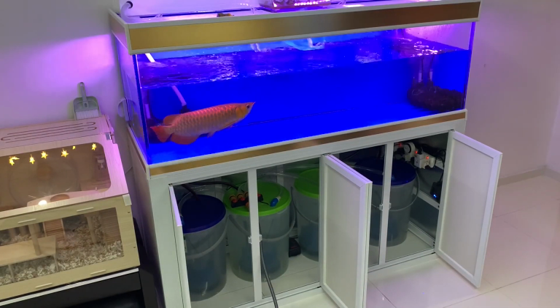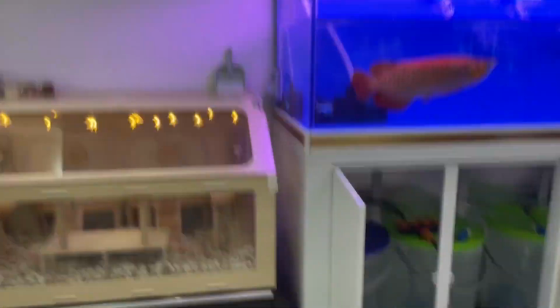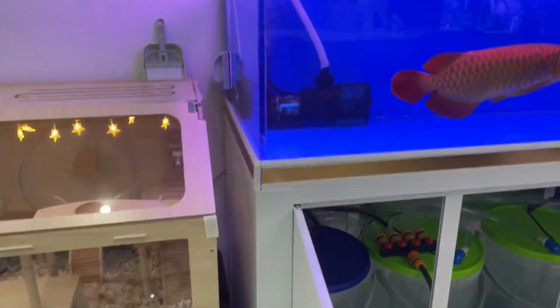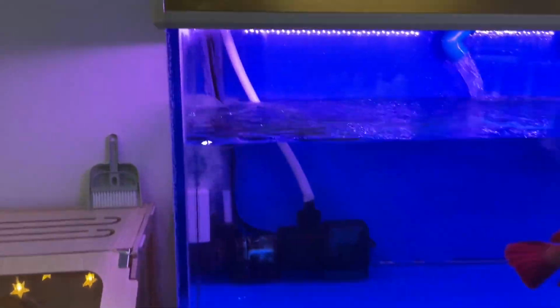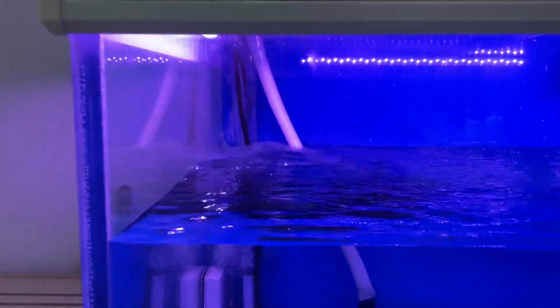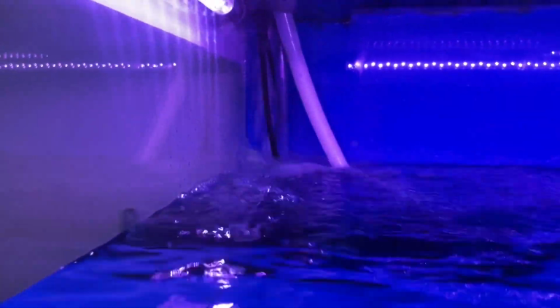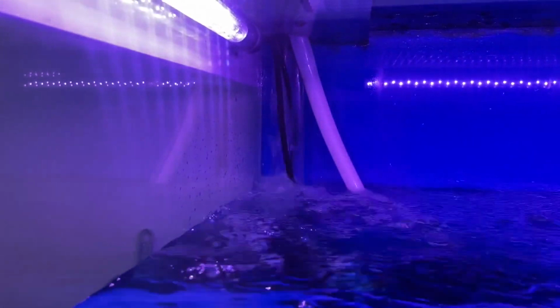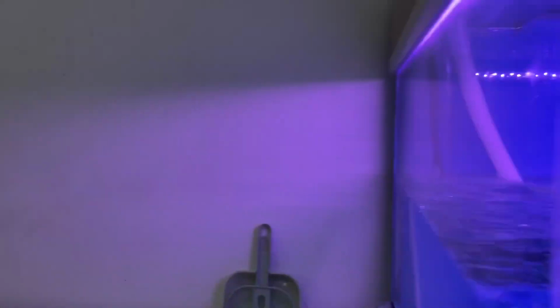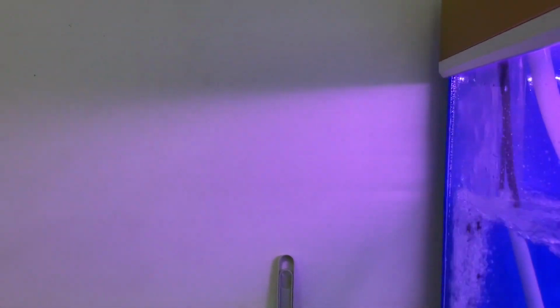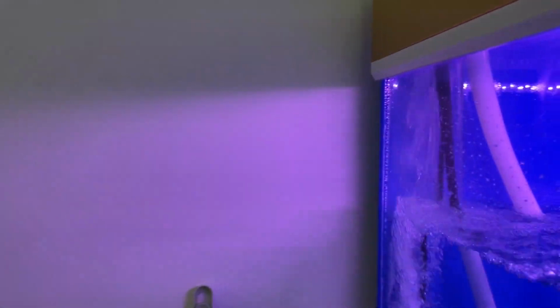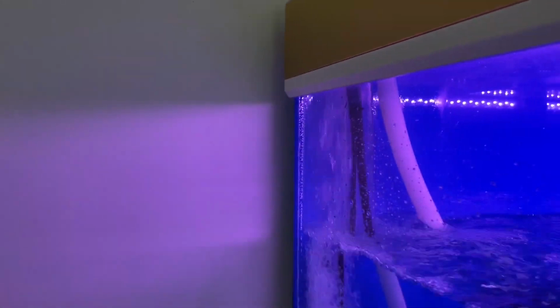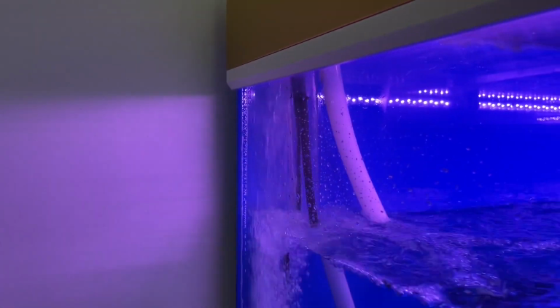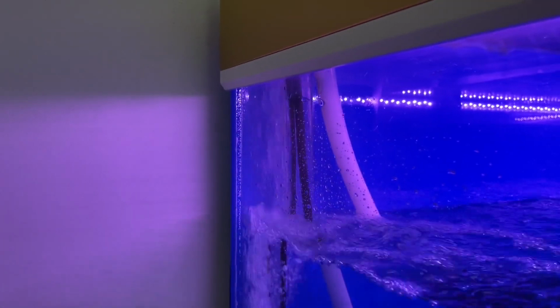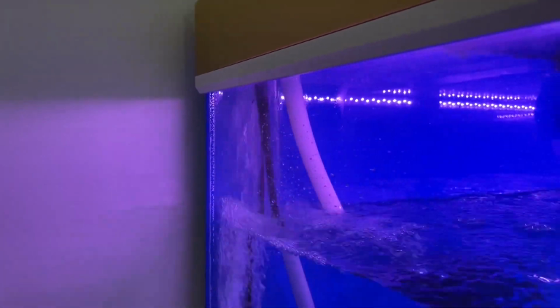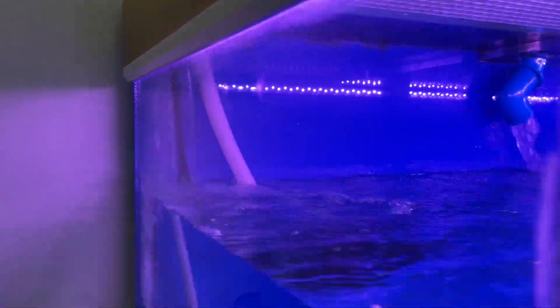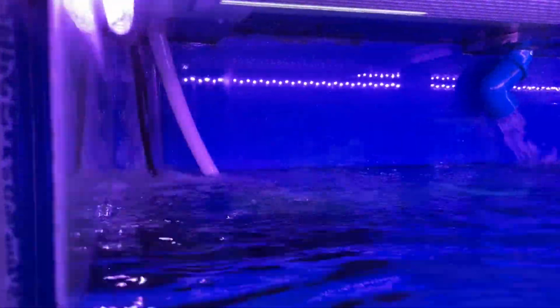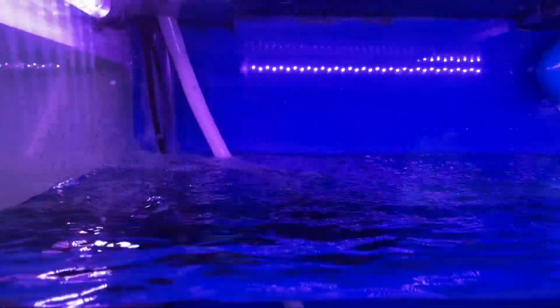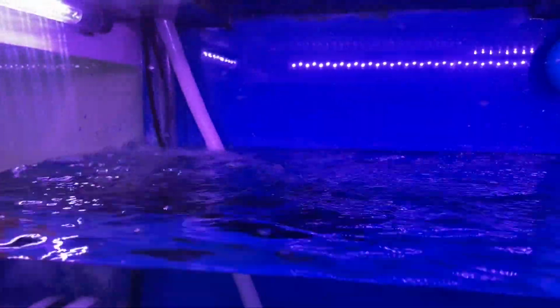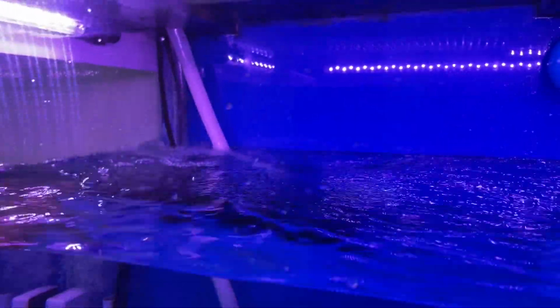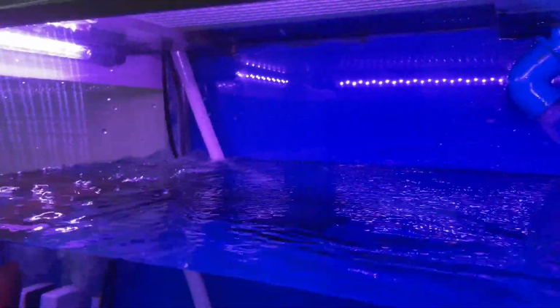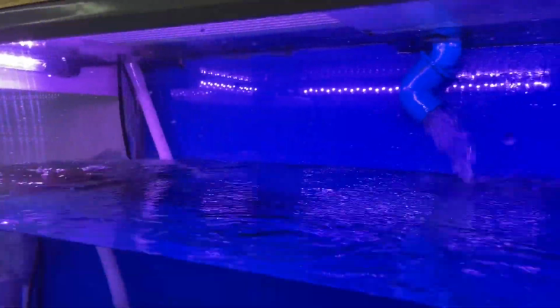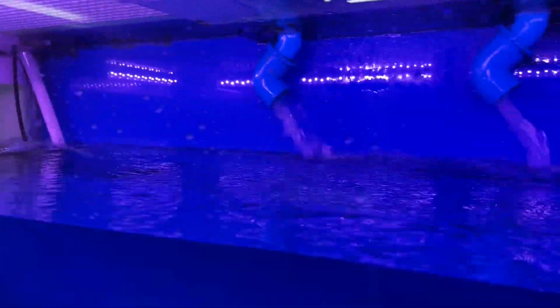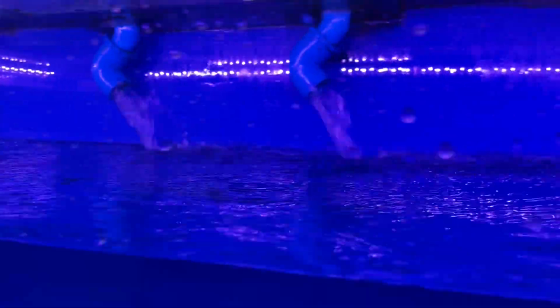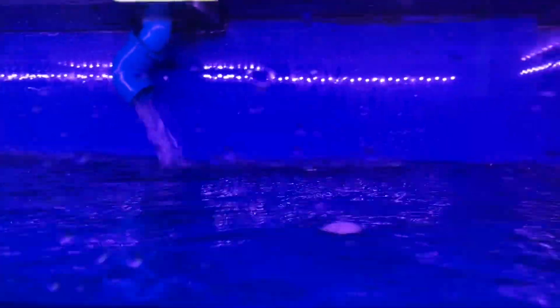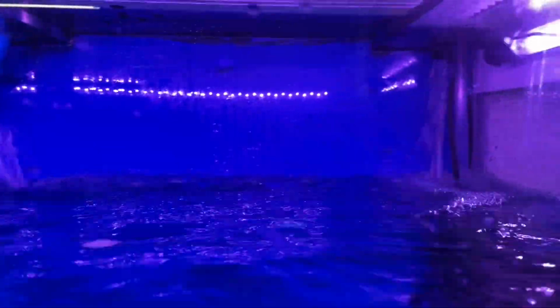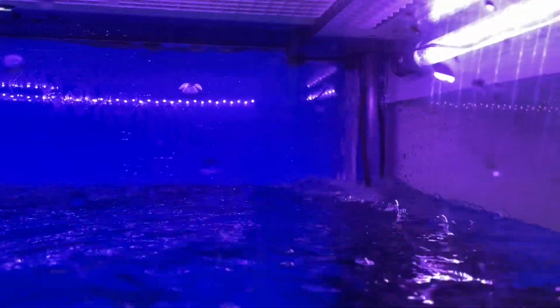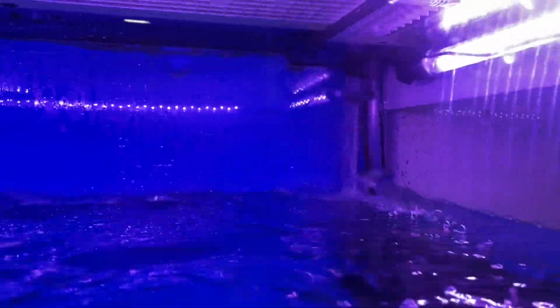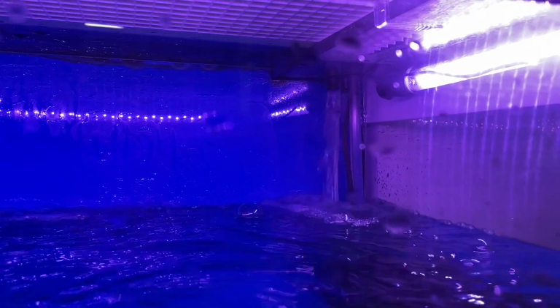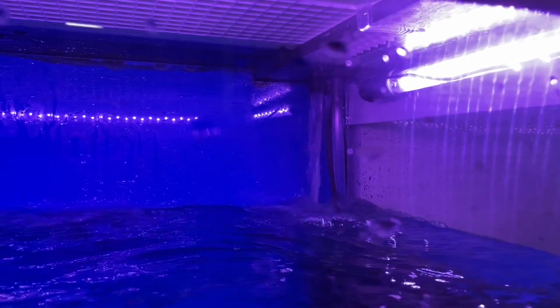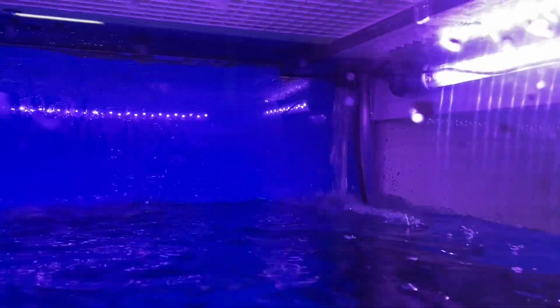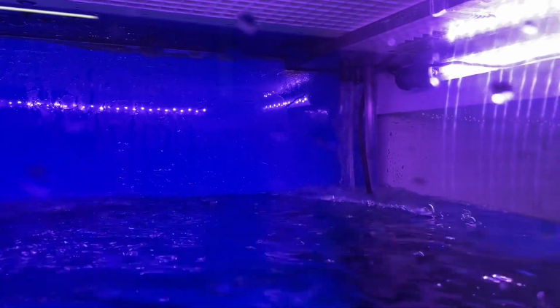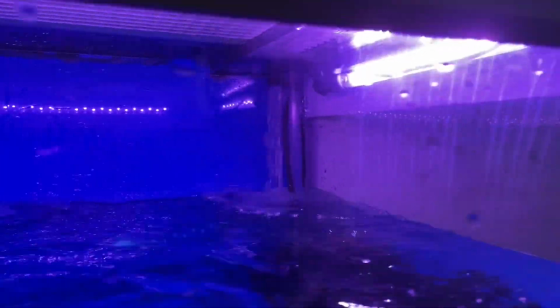I had this water change system in mind before I built my aquarium. I wanted to make this weekly process as simple as possible.